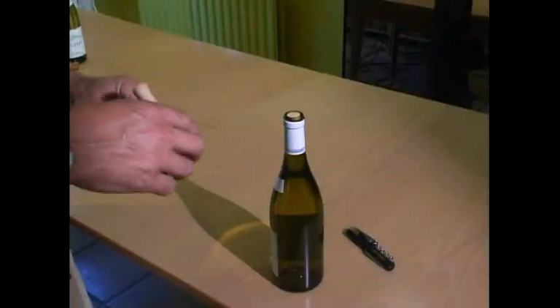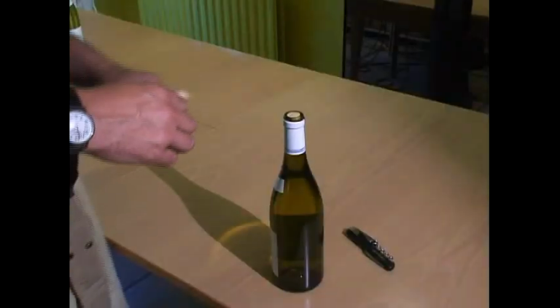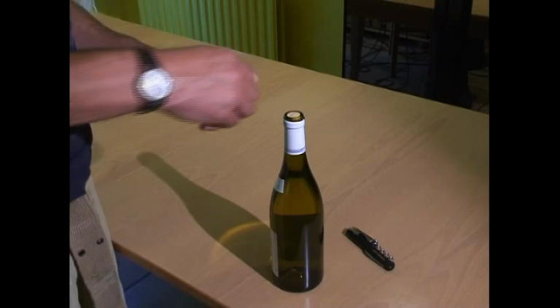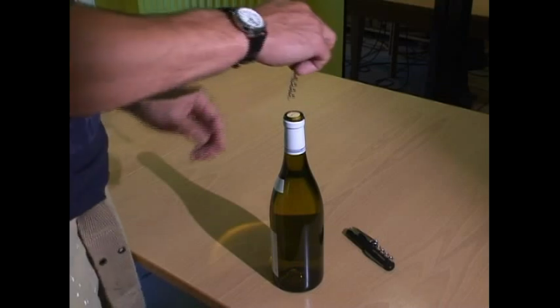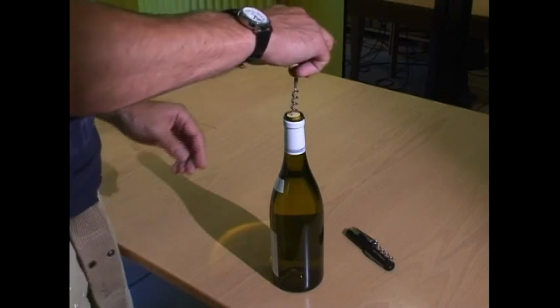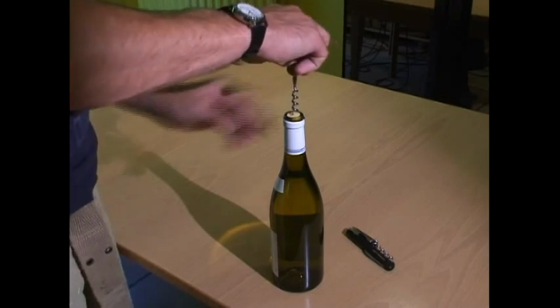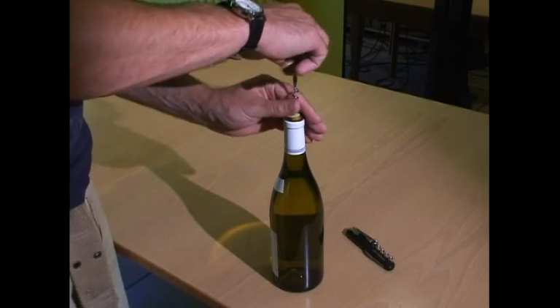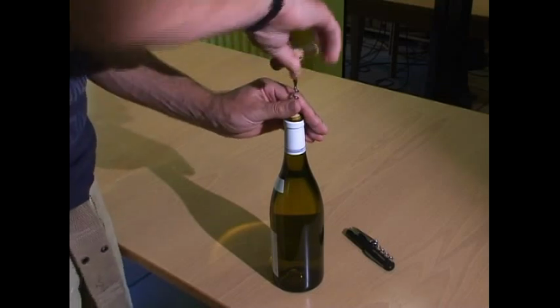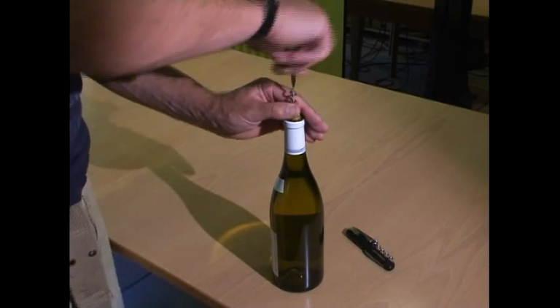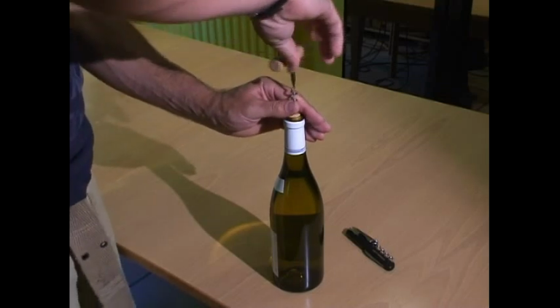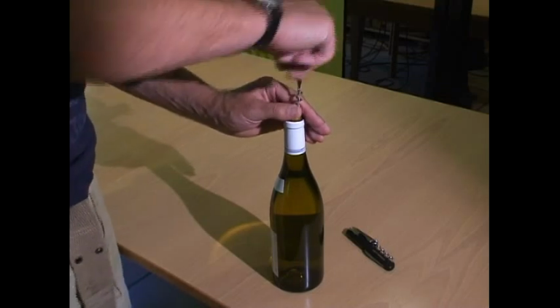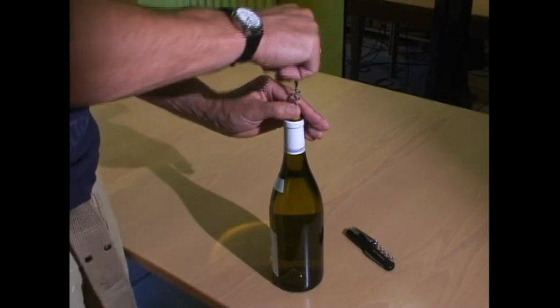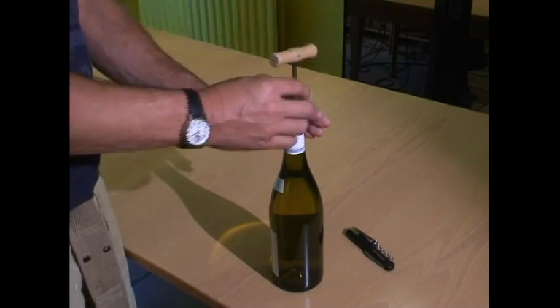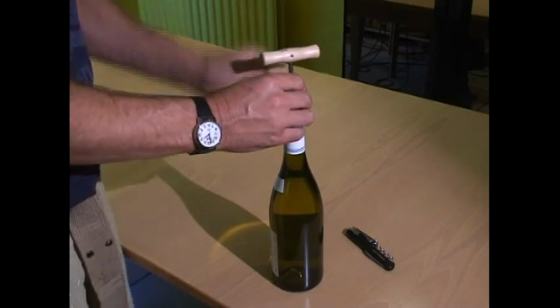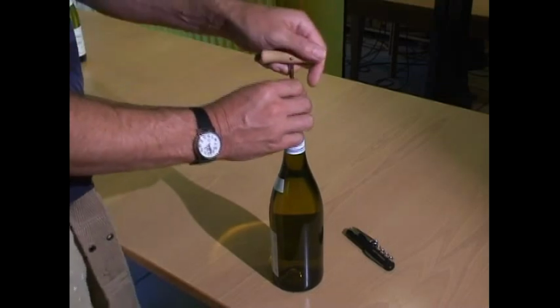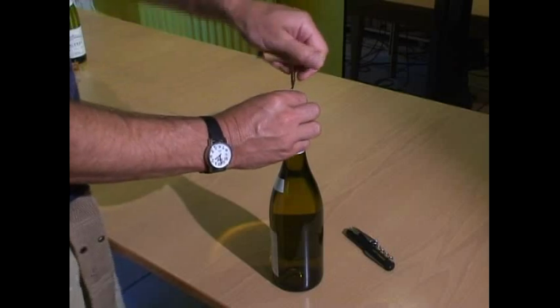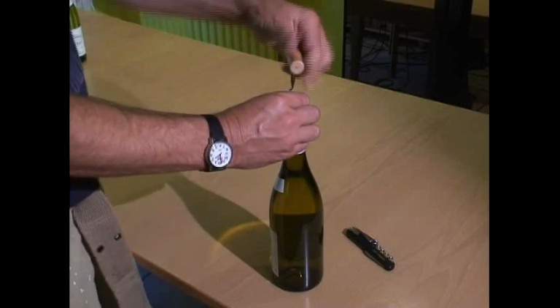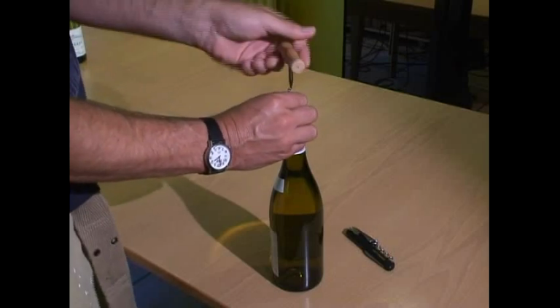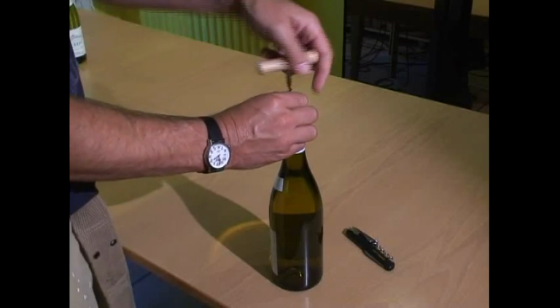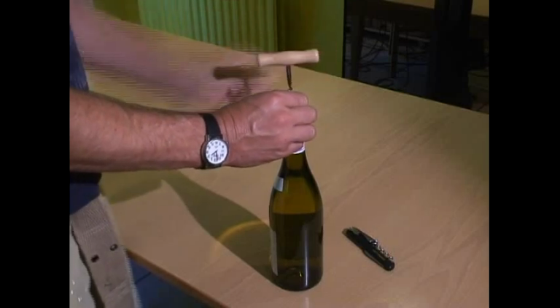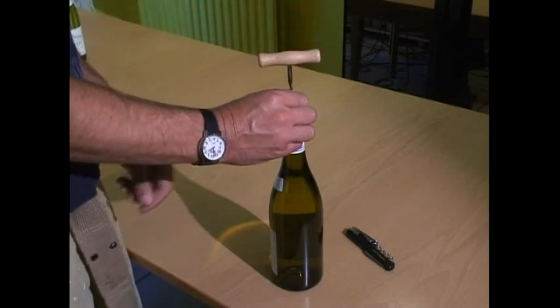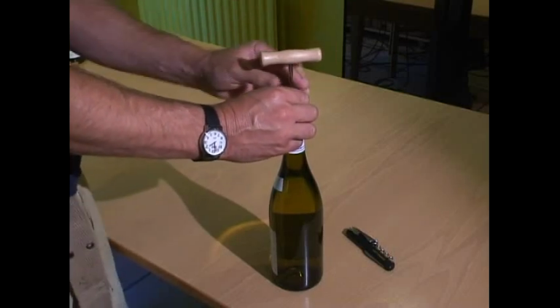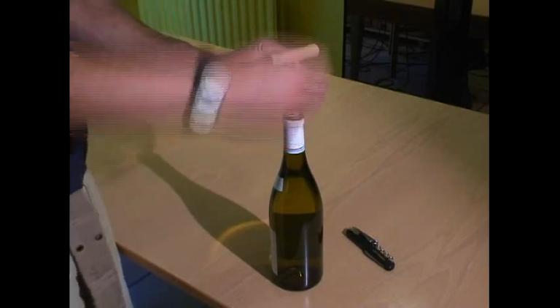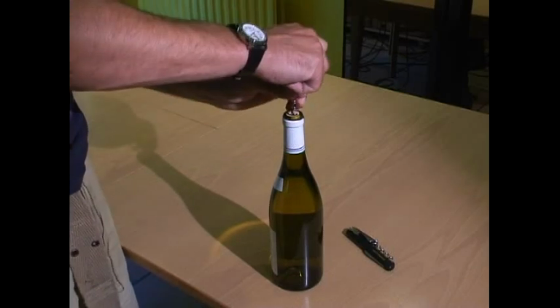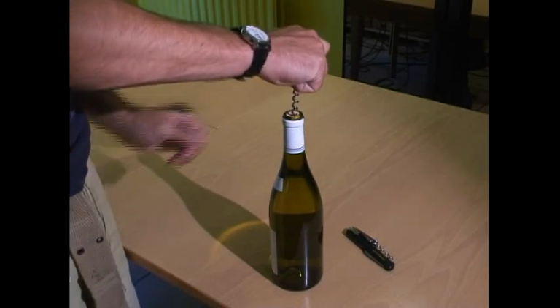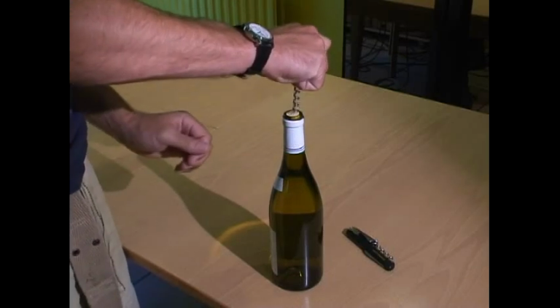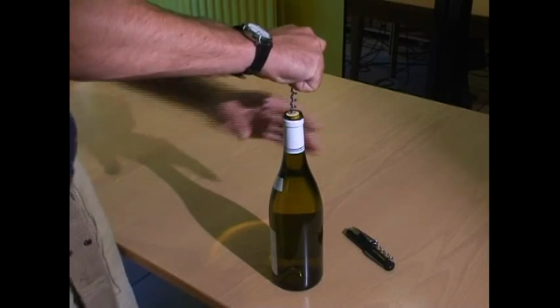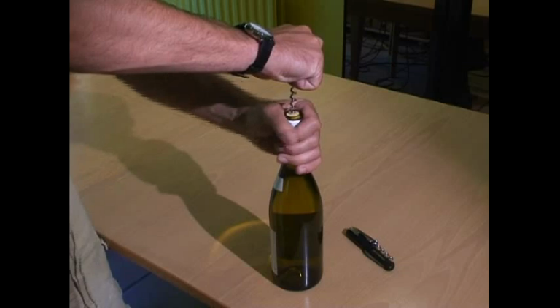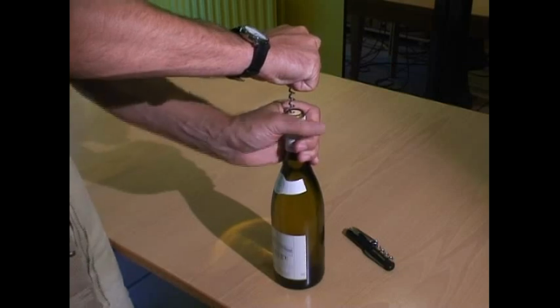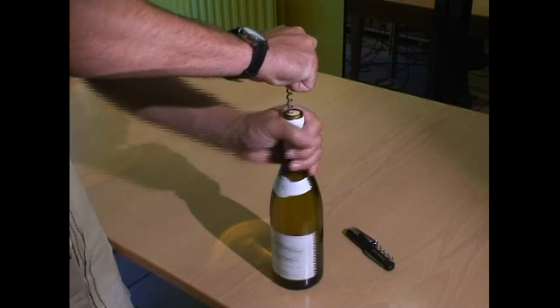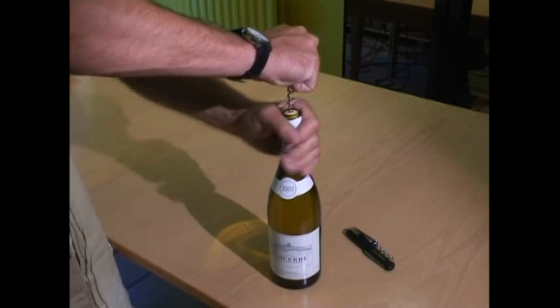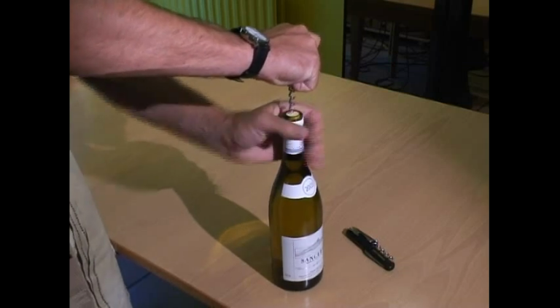A standard right-handed corkscrew is made to be turned clockwise with the right hand. To turn it clockwise with the left hand is a very awkward motion, so quite often you'll see left-handers holding the corkscrew still and moving the bottle to make the corkscrew go into it.